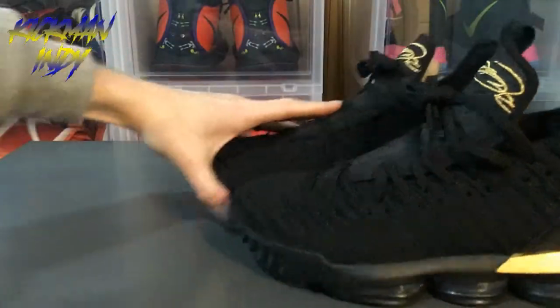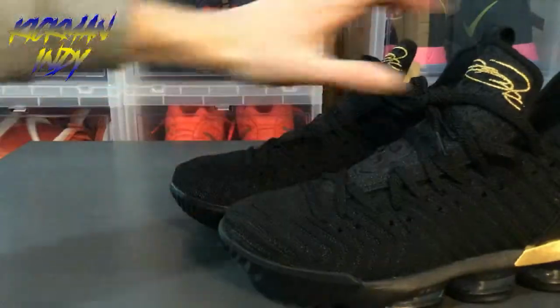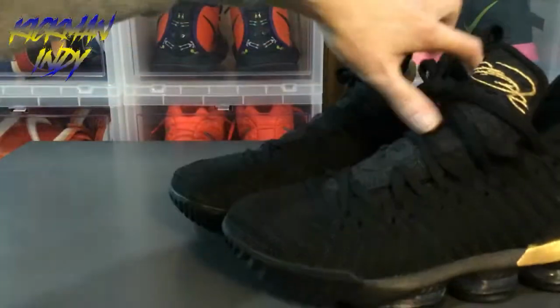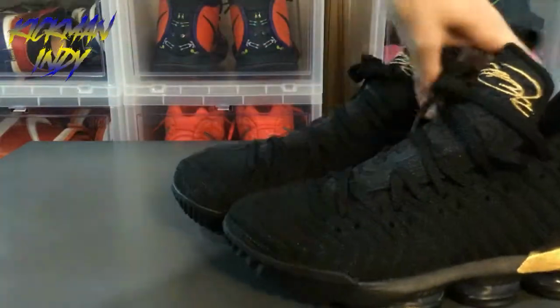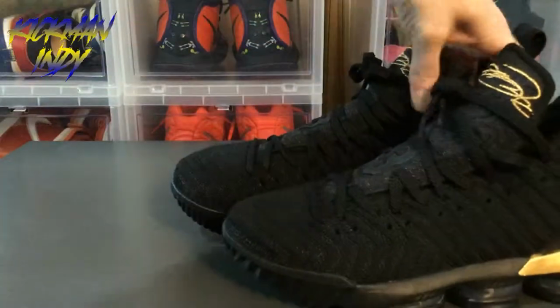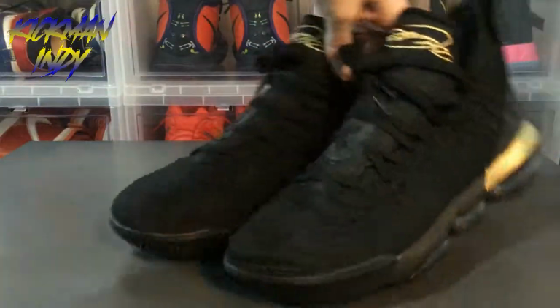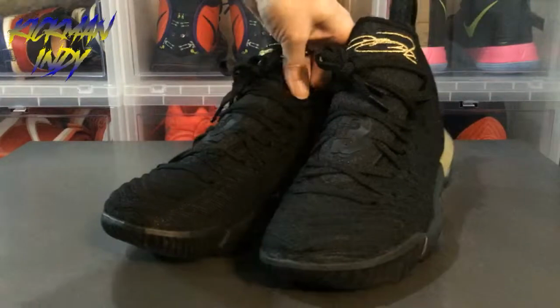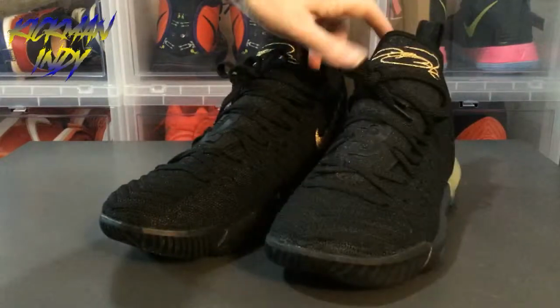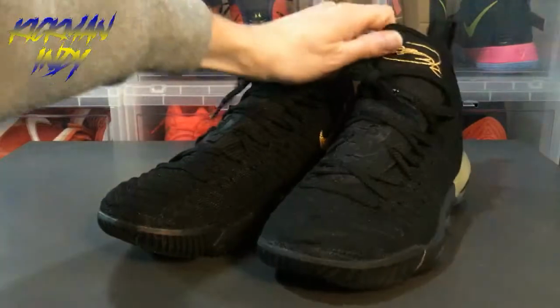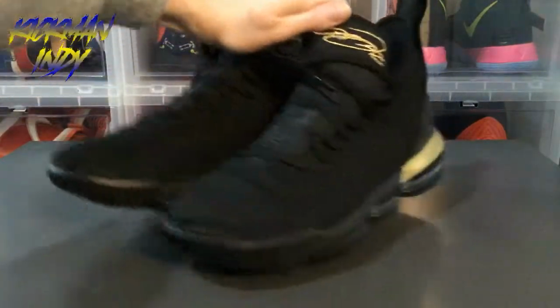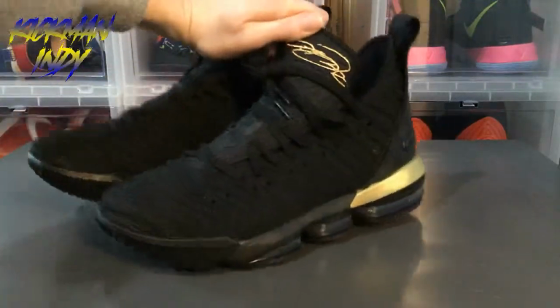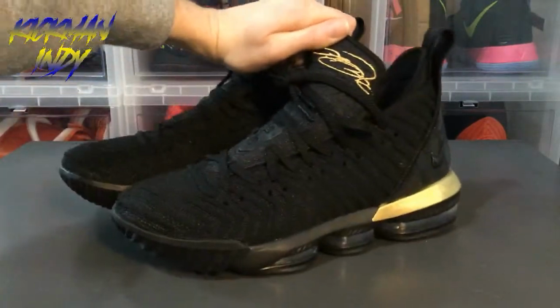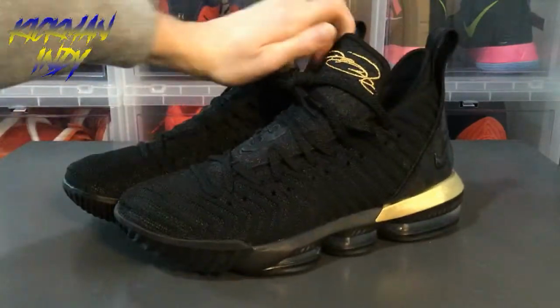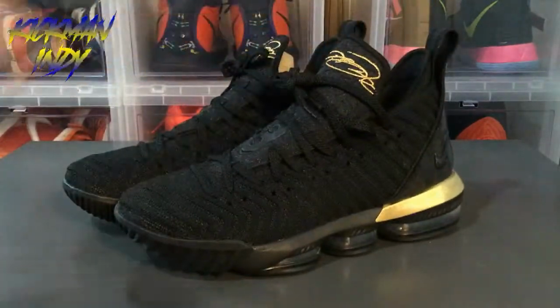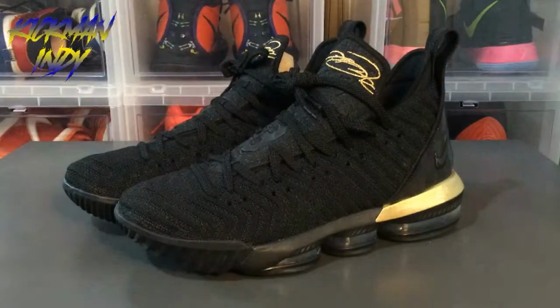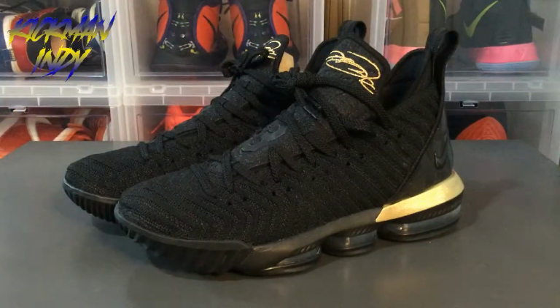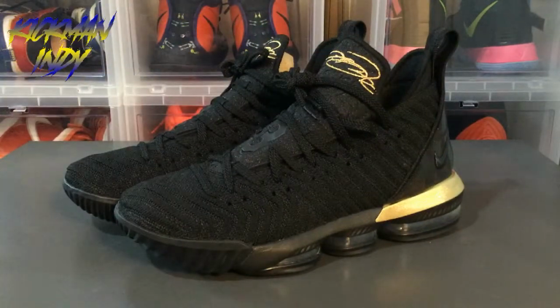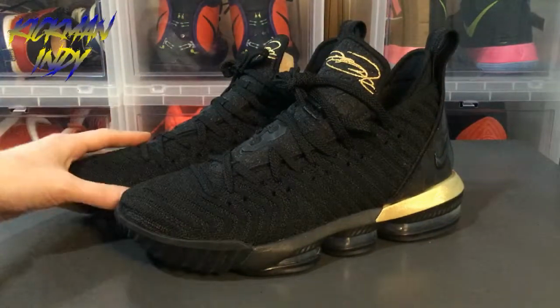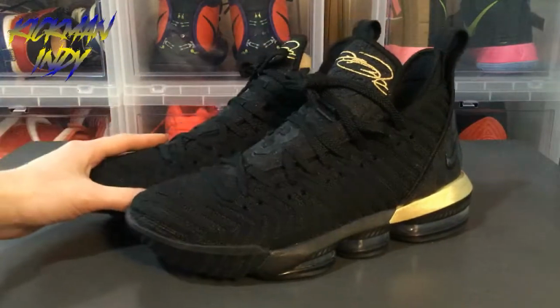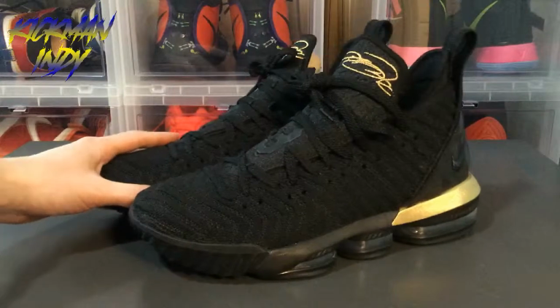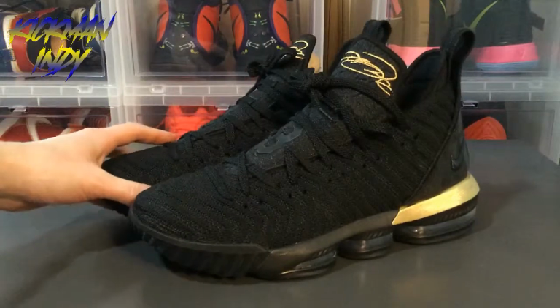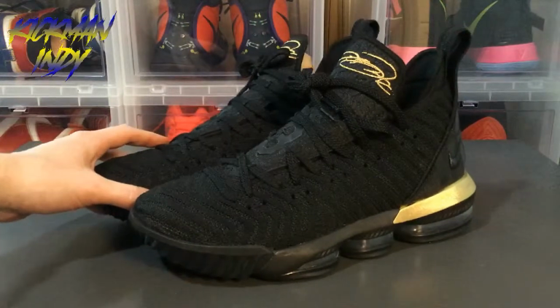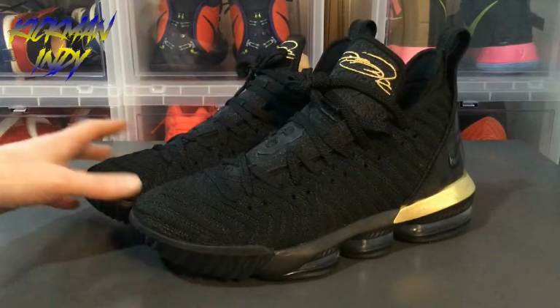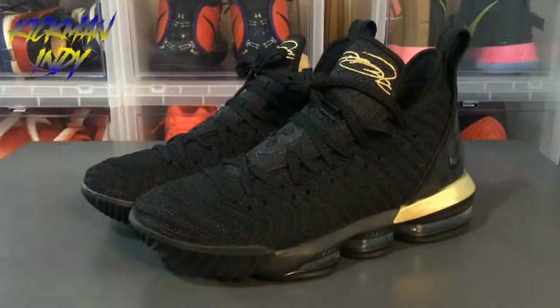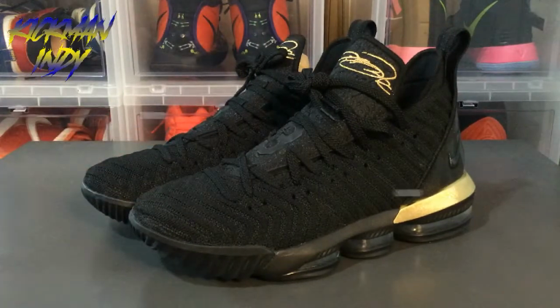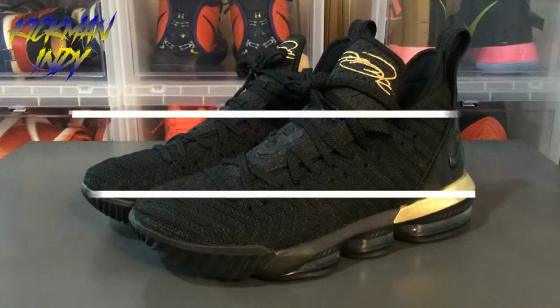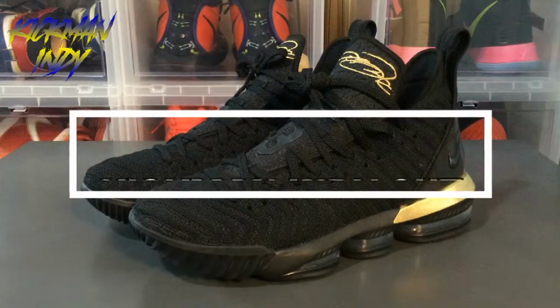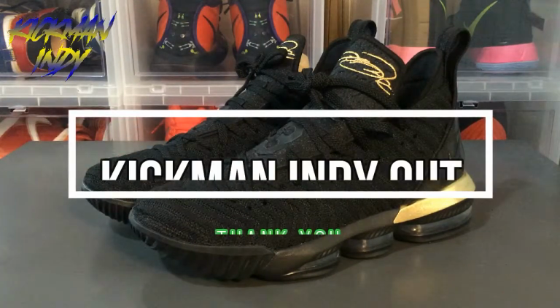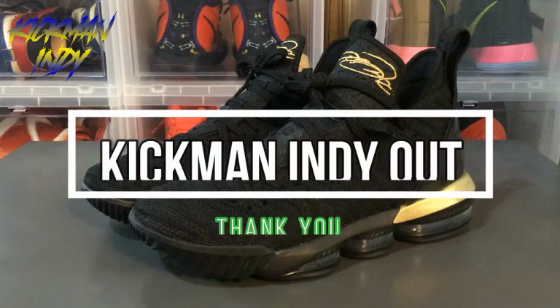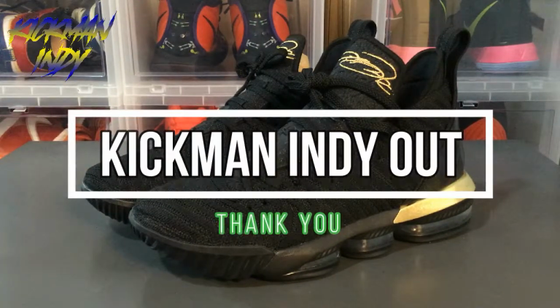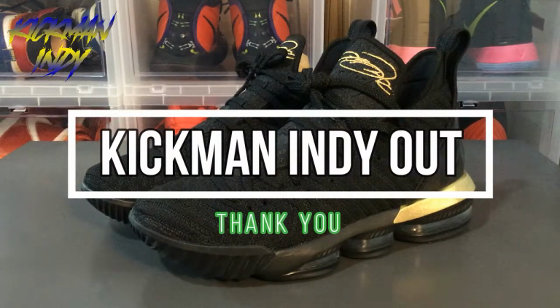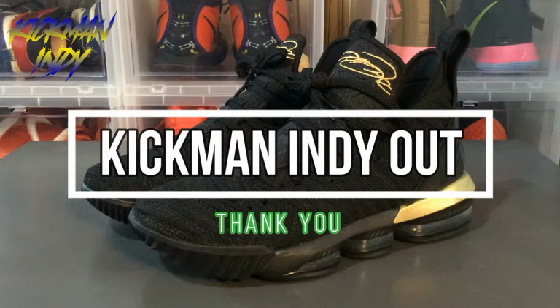I'll go ahead and let you take one last look at the shoes before we end the review. If you have any questions or comments, please leave them down below. I appreciate you watching this video today — have a great day.